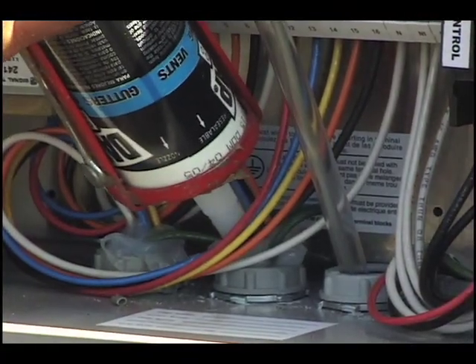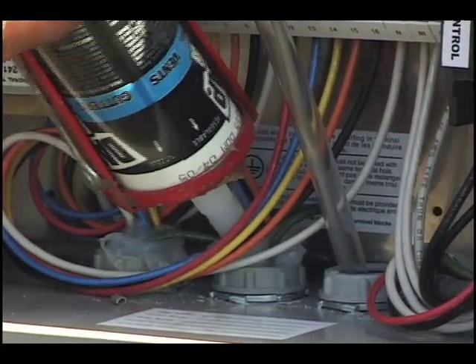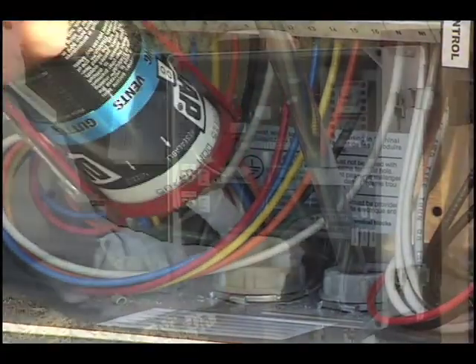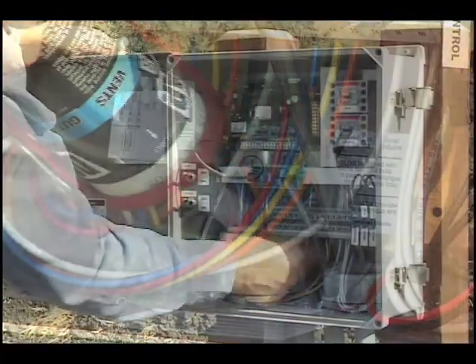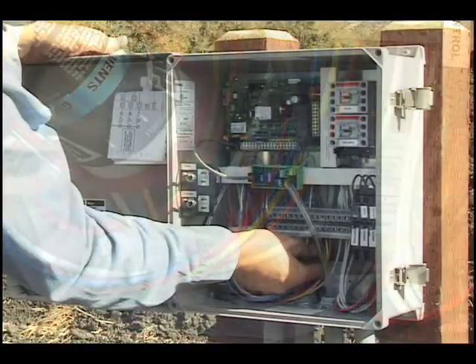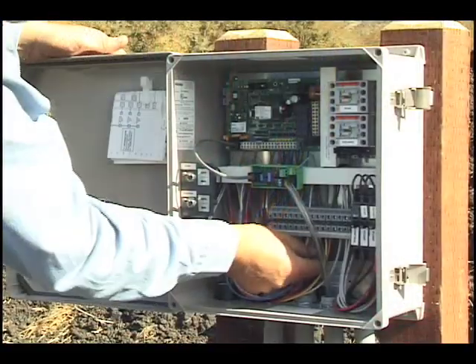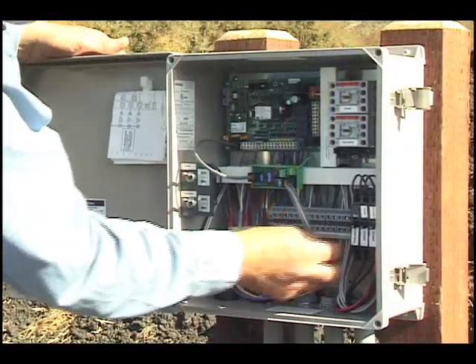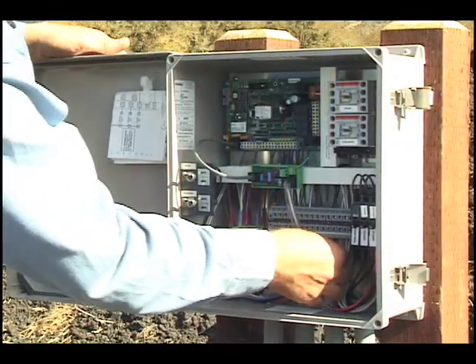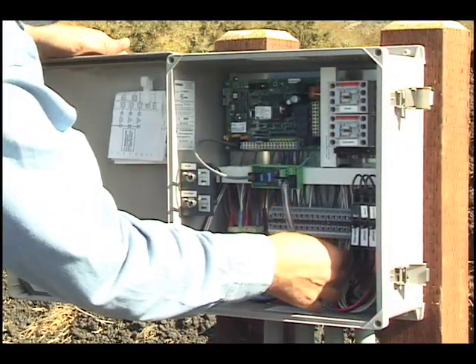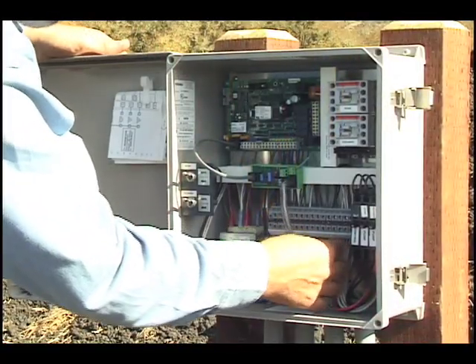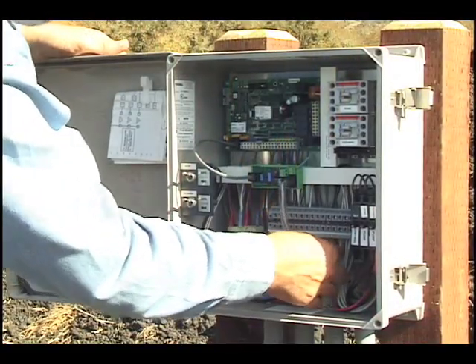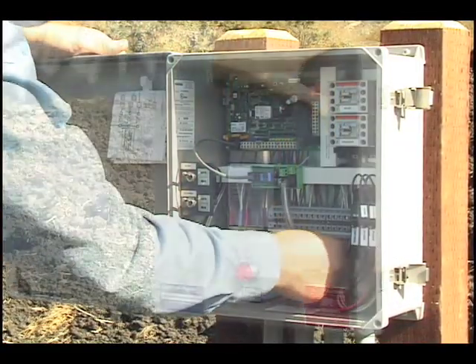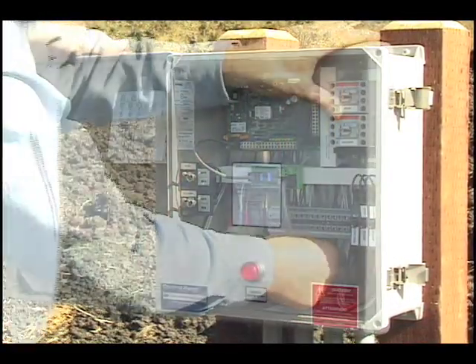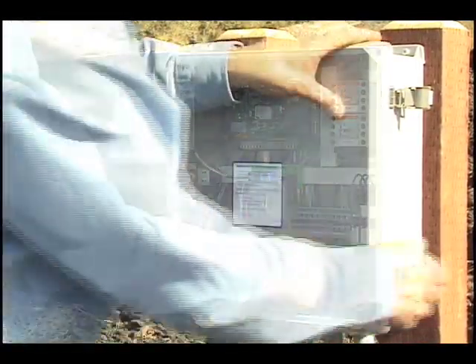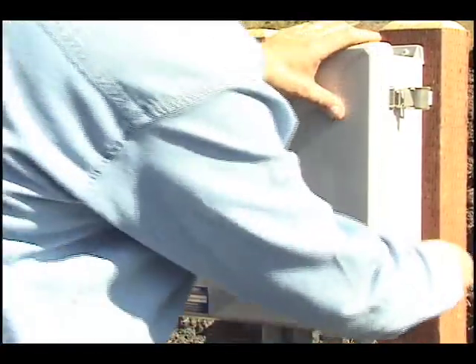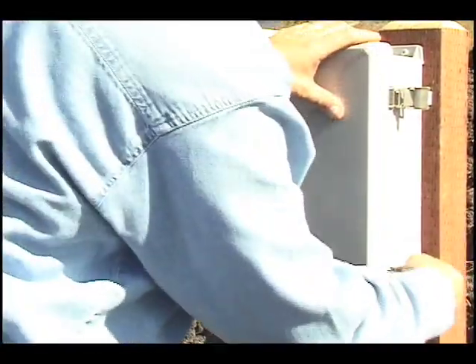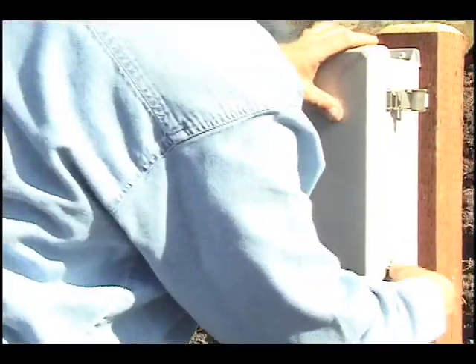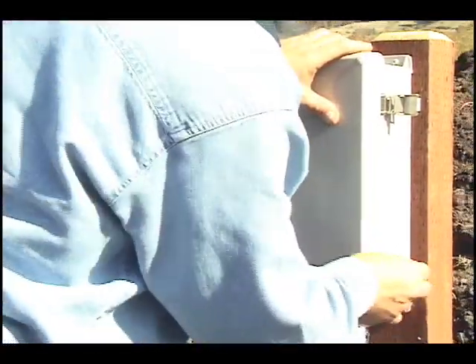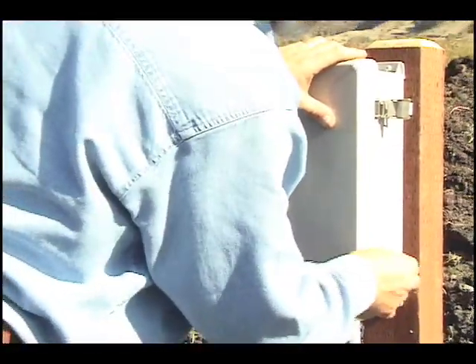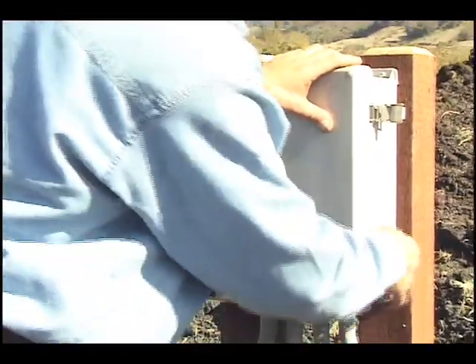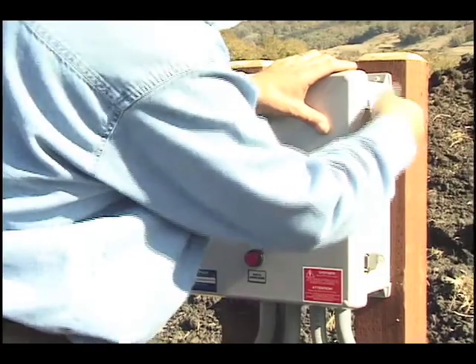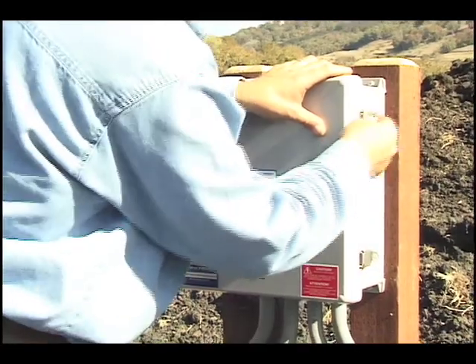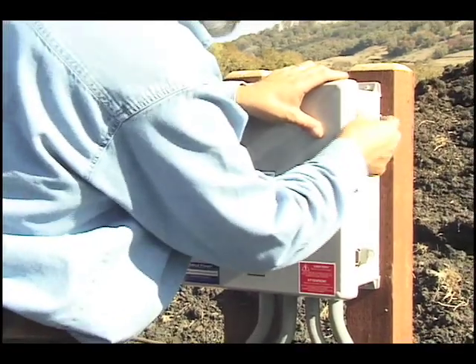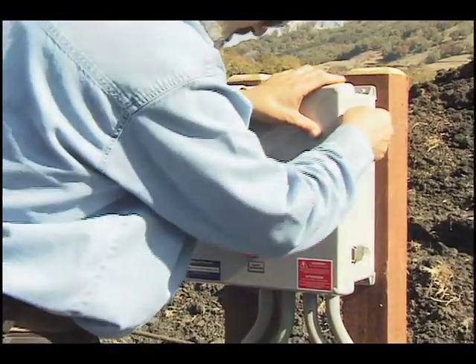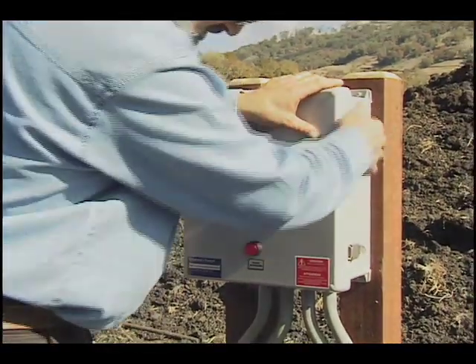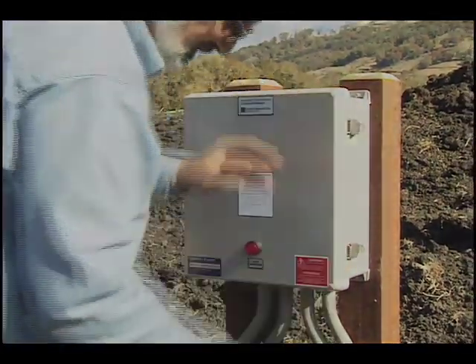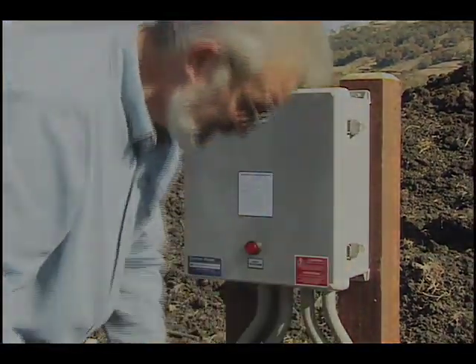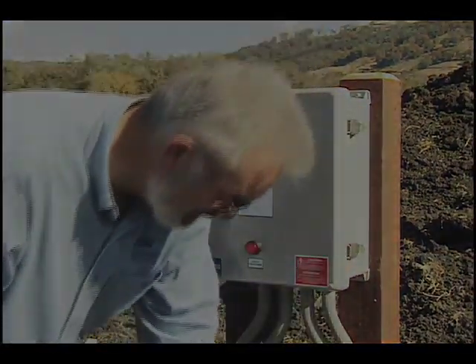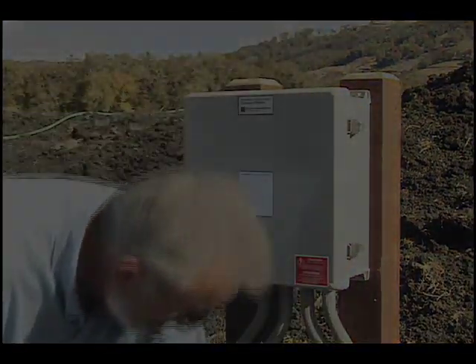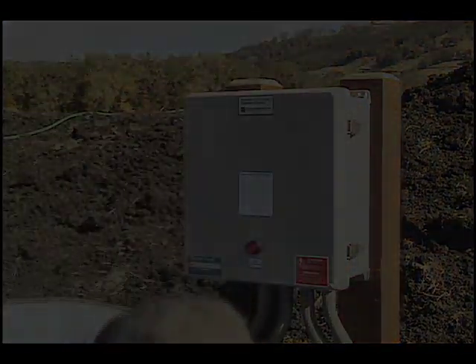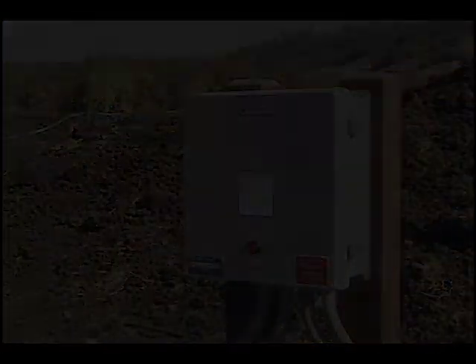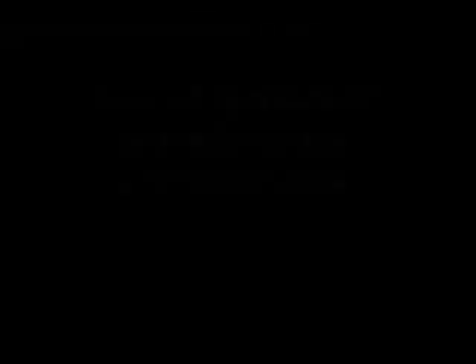Before you leave the site, make sure the panel is functional. Check all connections and close the panel. Then follow the startup instructions in the installation guide that comes with the system.